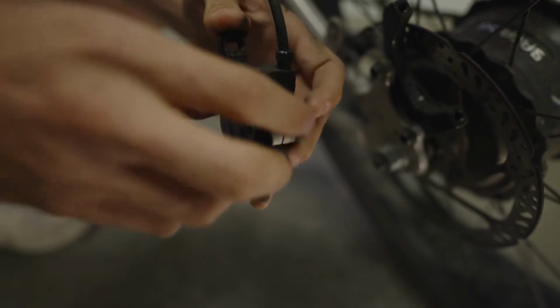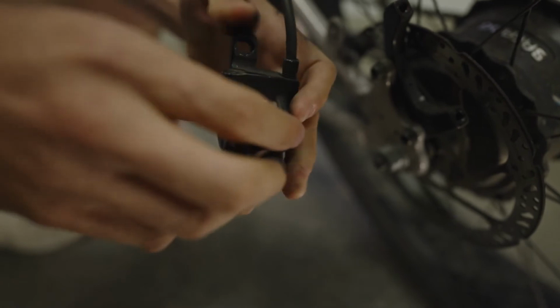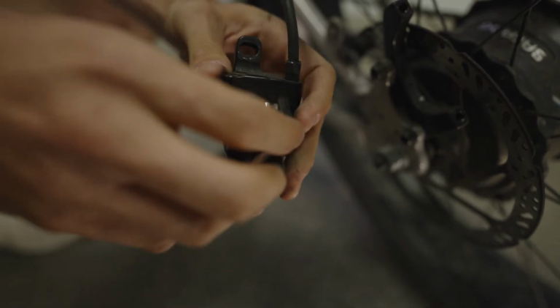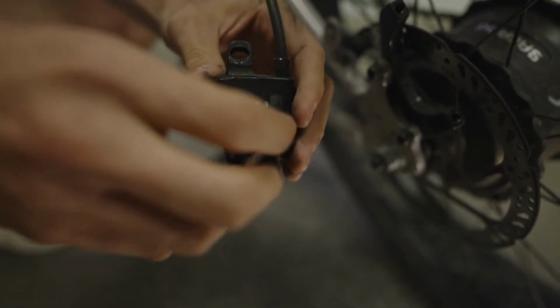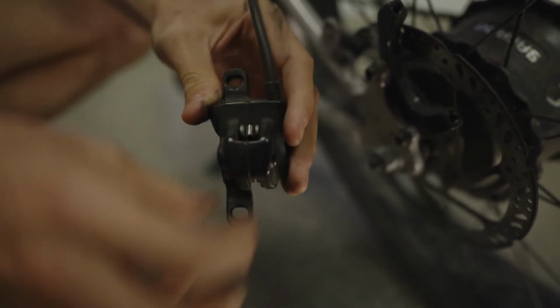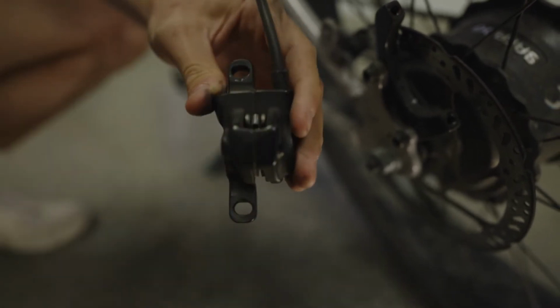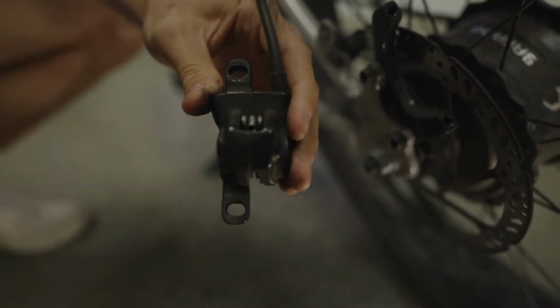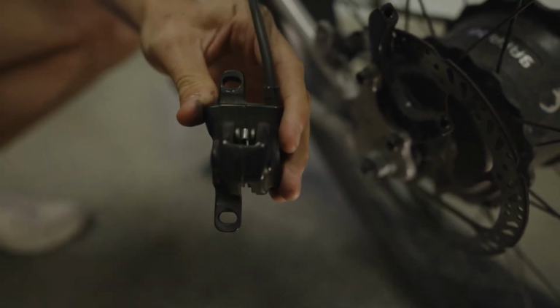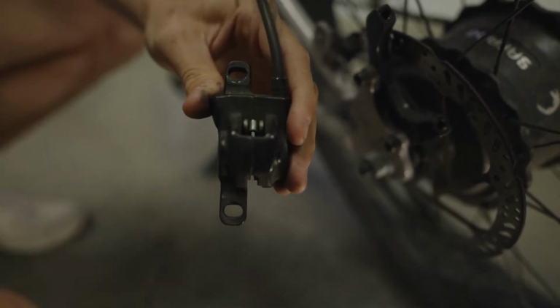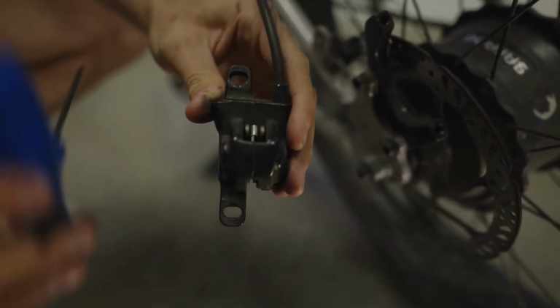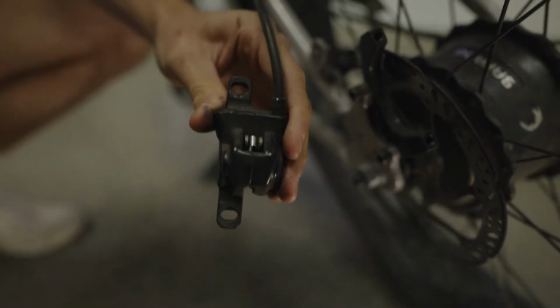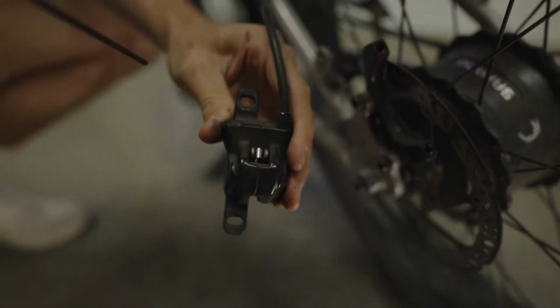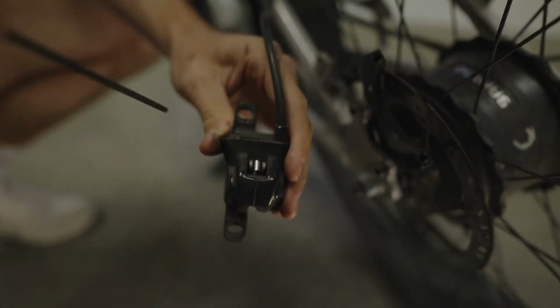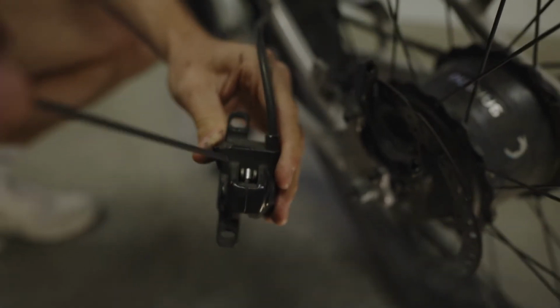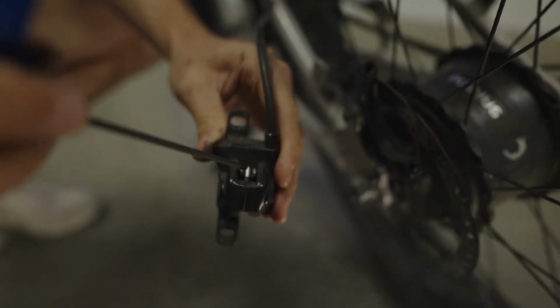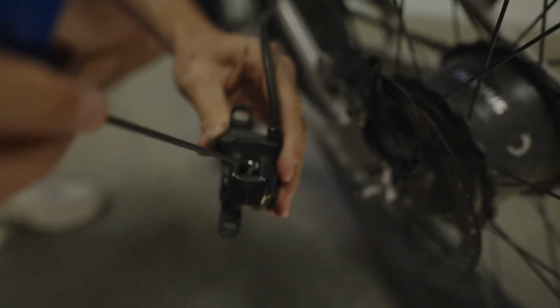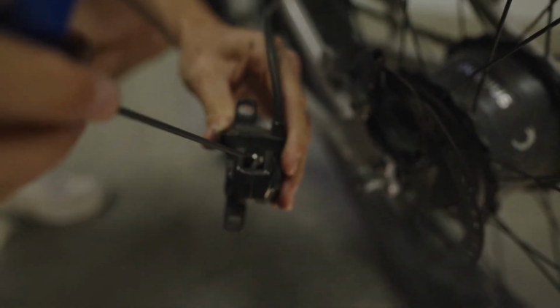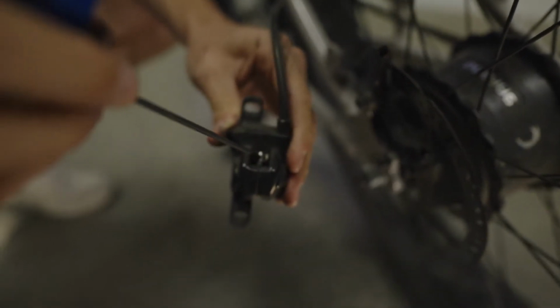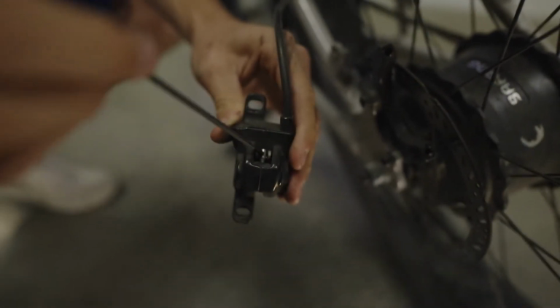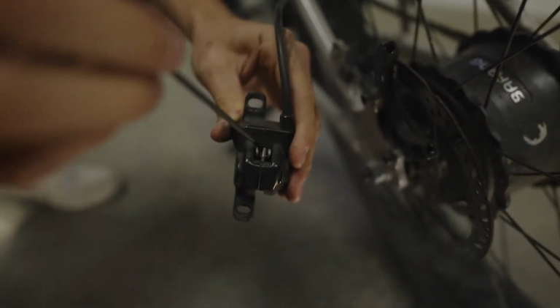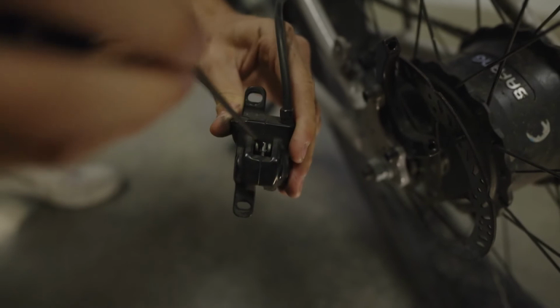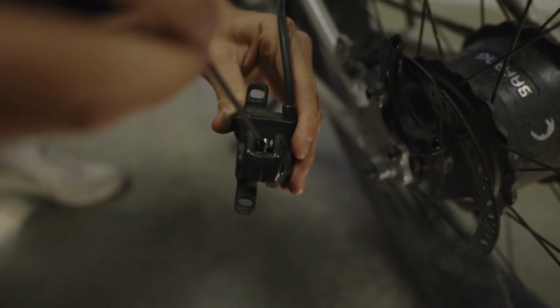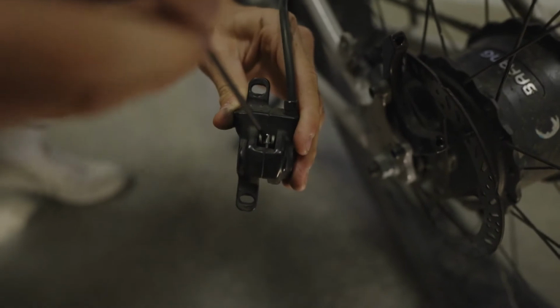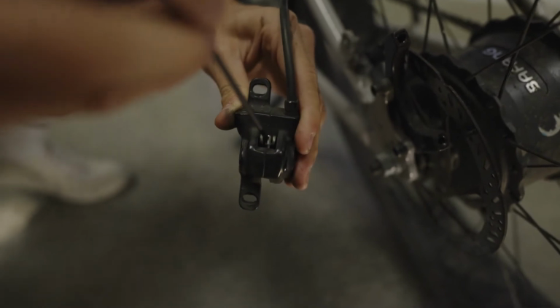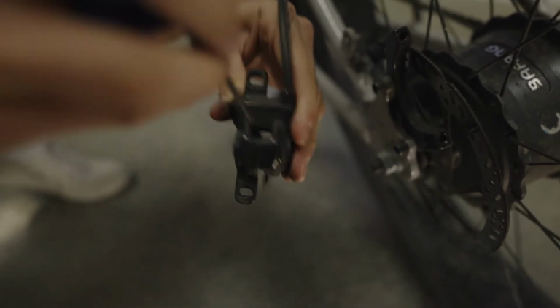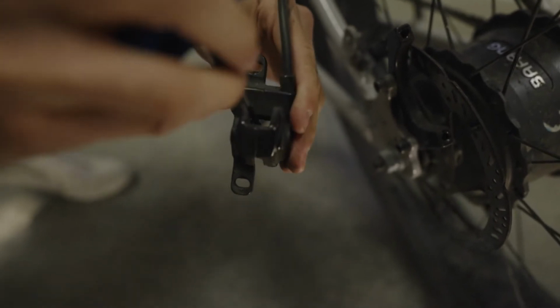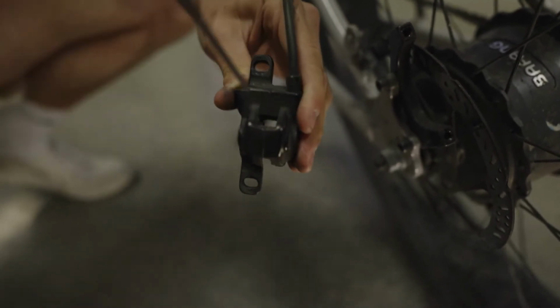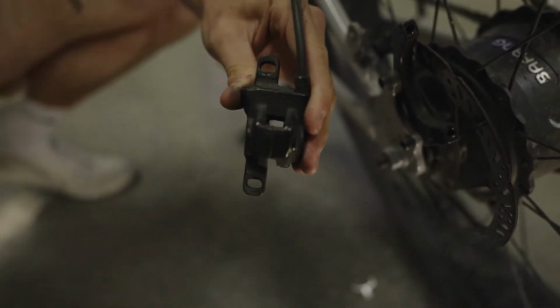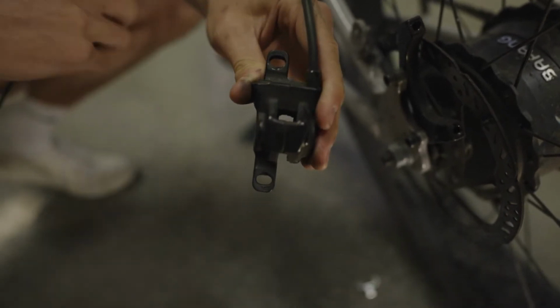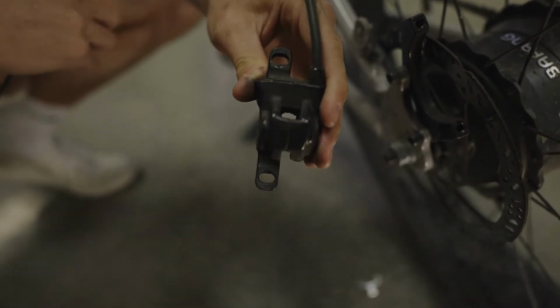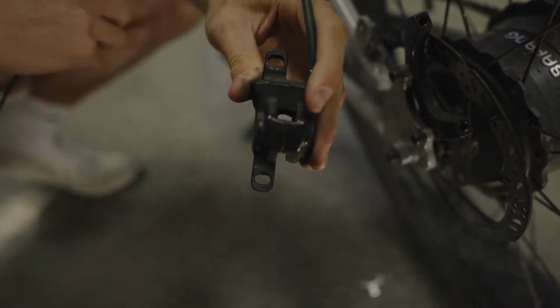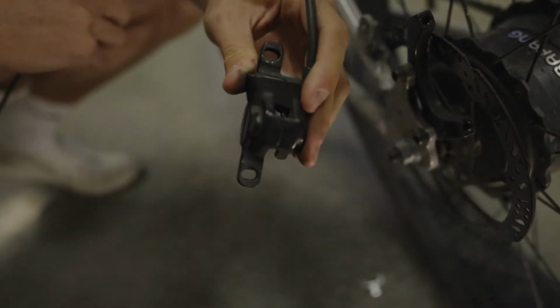After that we're just going to take out the brake pads by putting some pressure on the top. They slide right out.